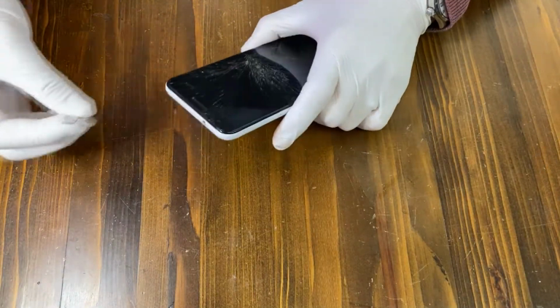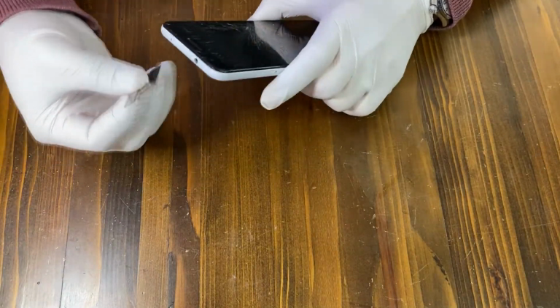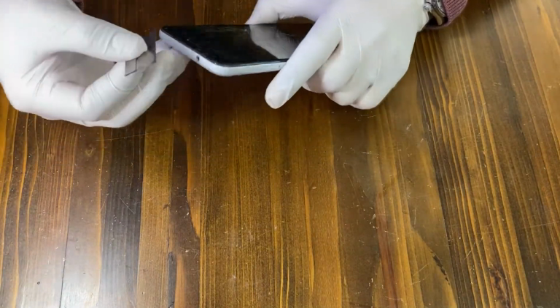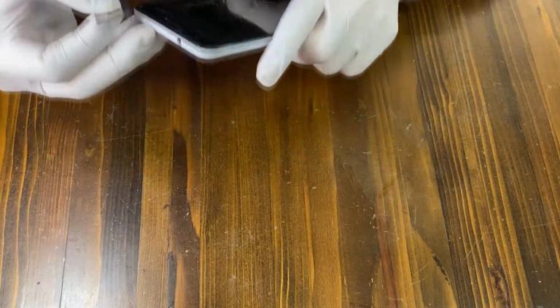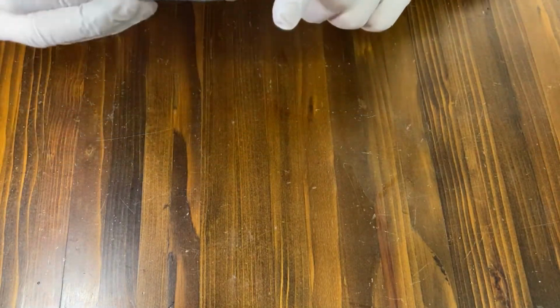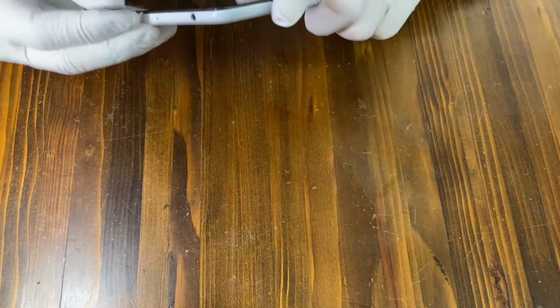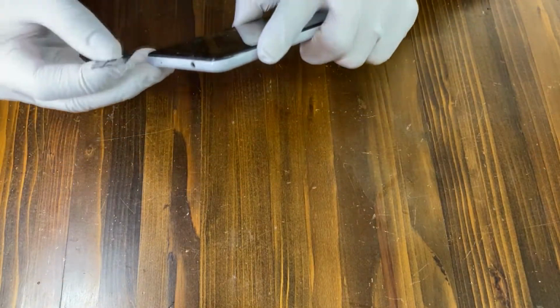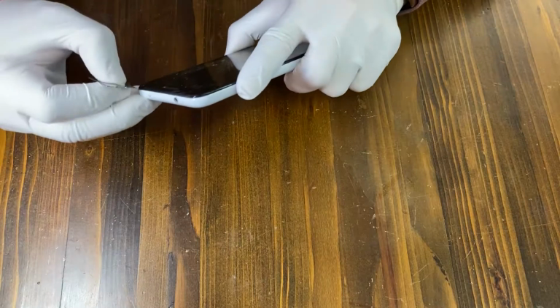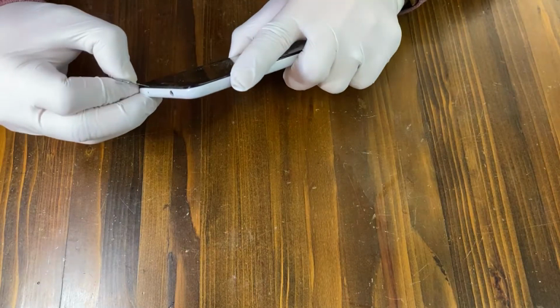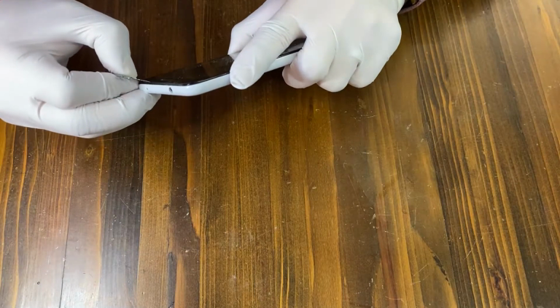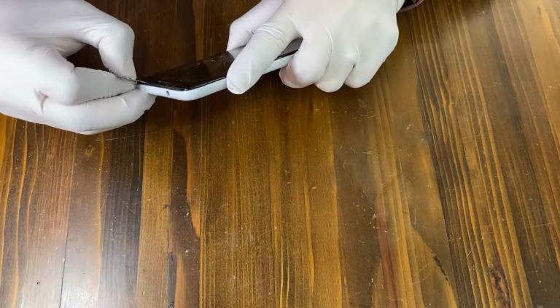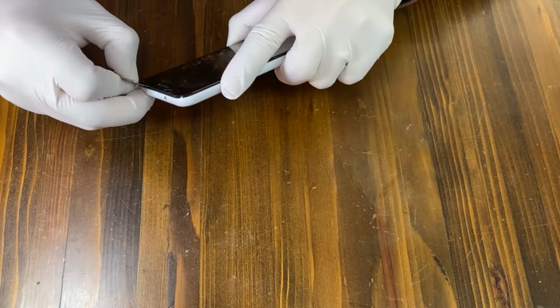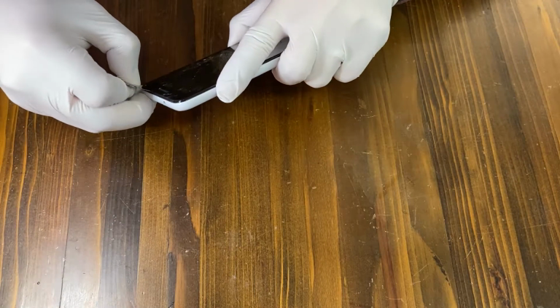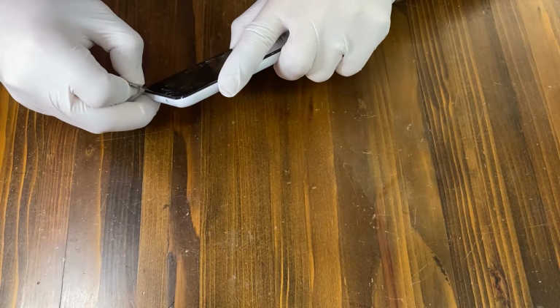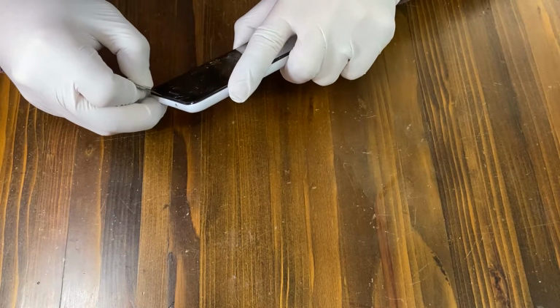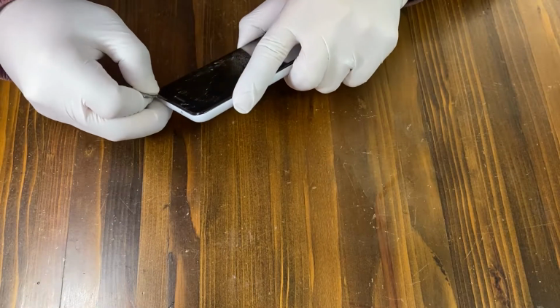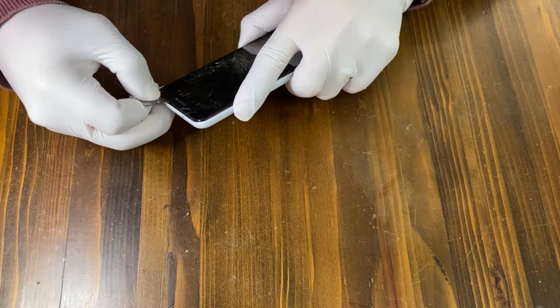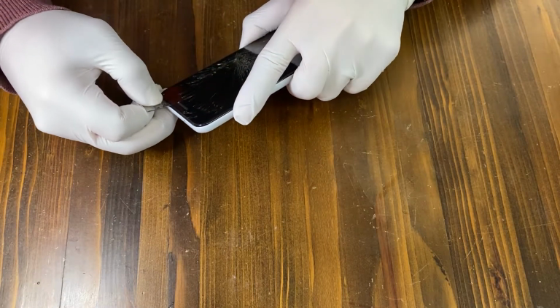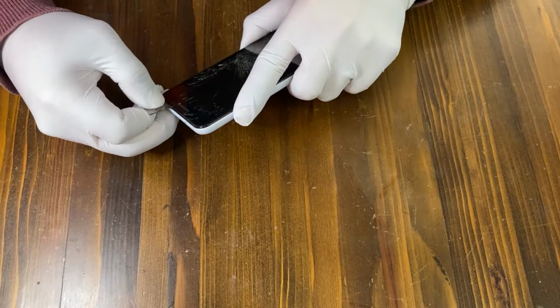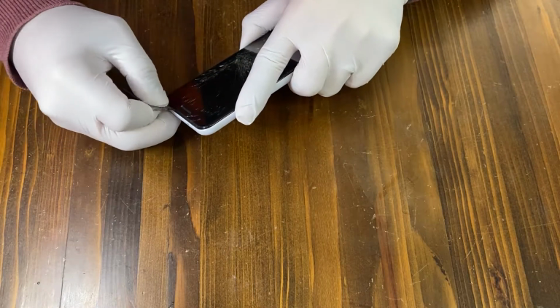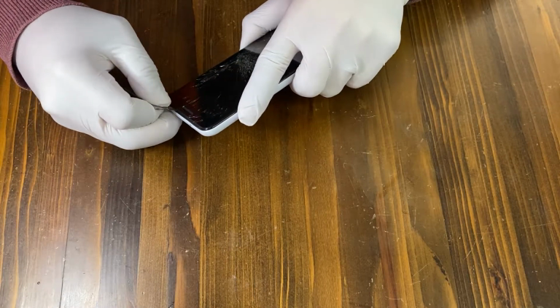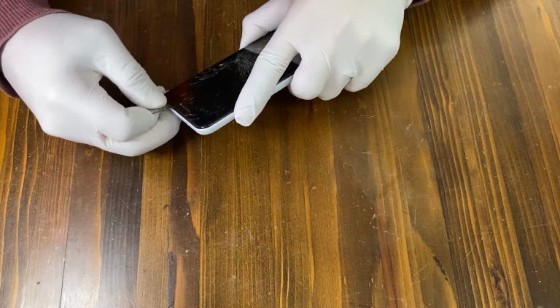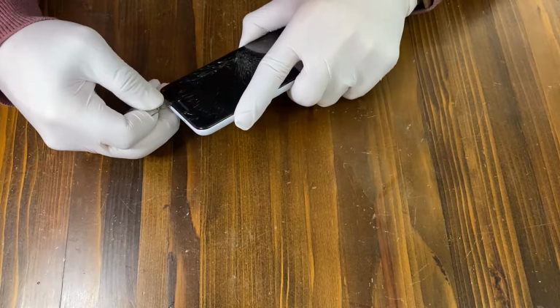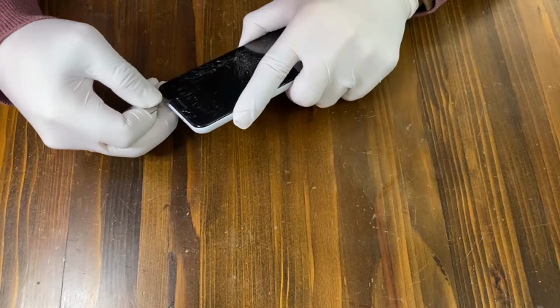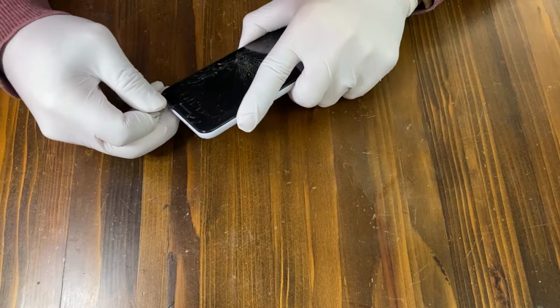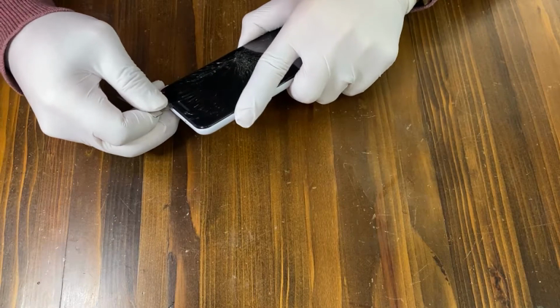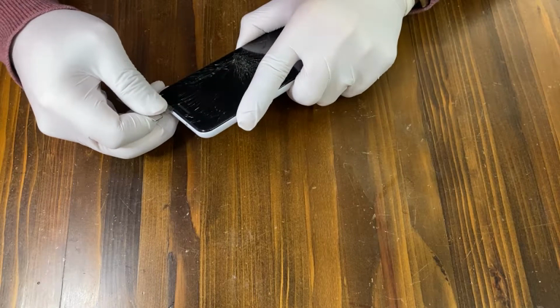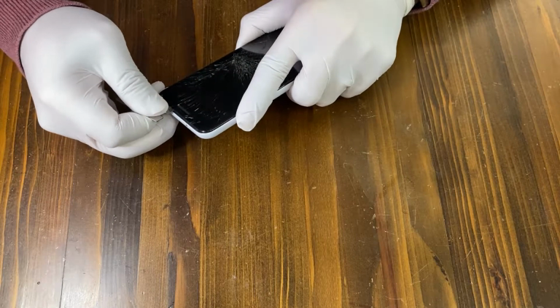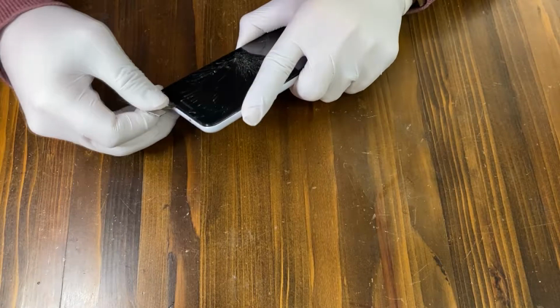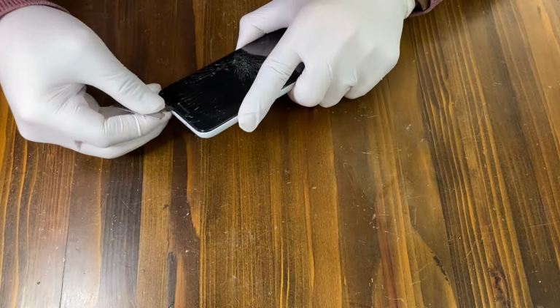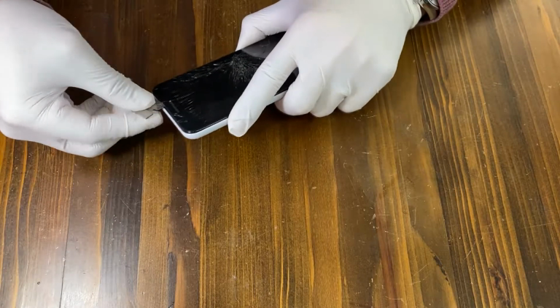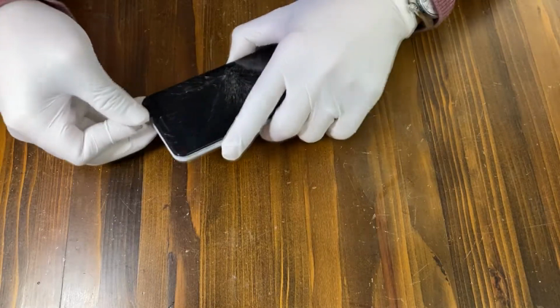Now use a razor blade to pry up the screen very carefully. It doesn't really matter, but I'm starting from the top side, then going for the side and then the bottom.